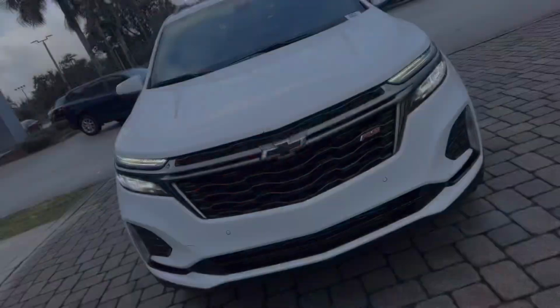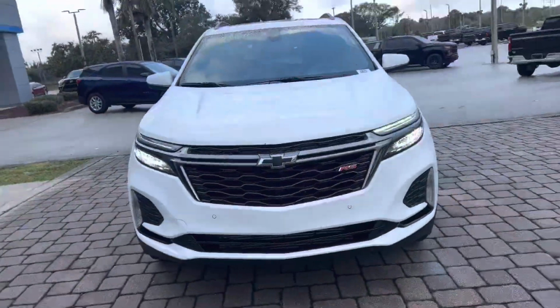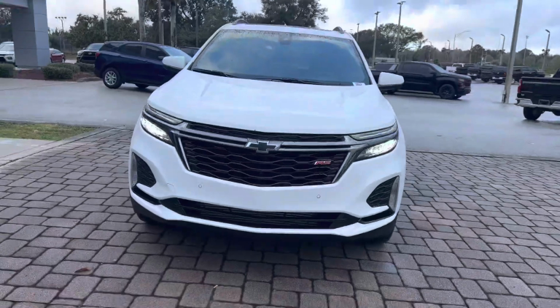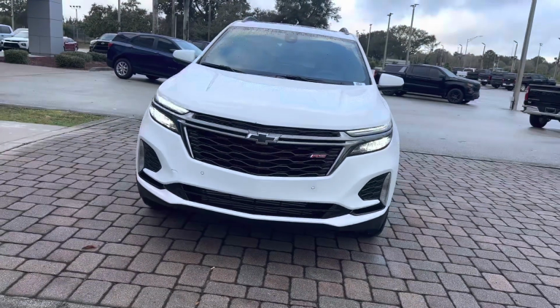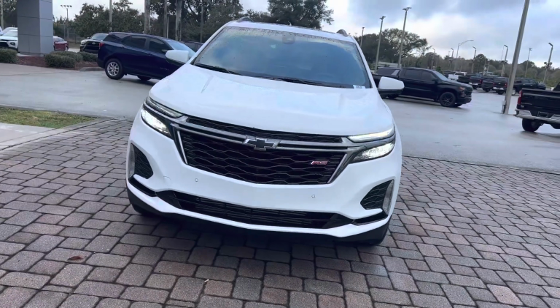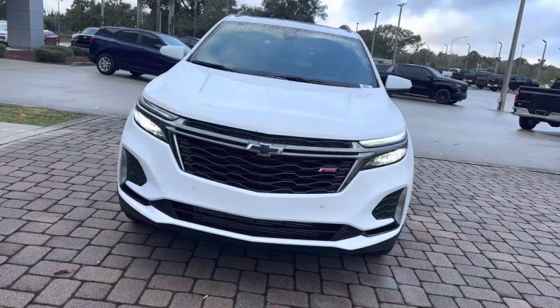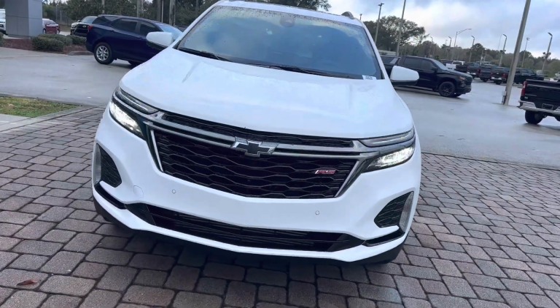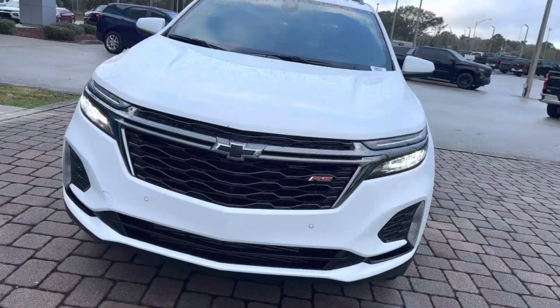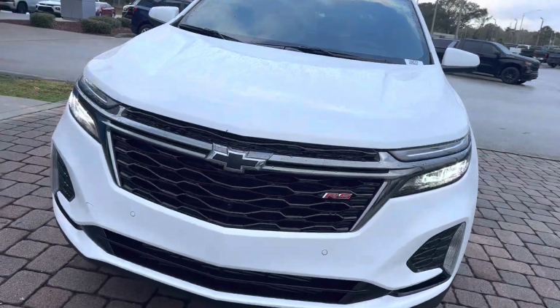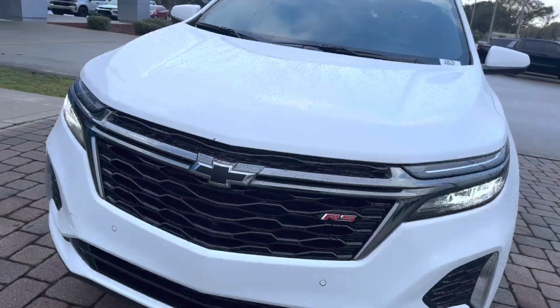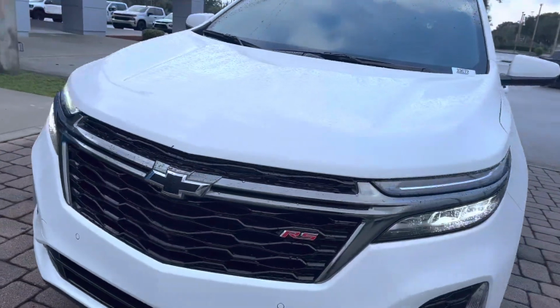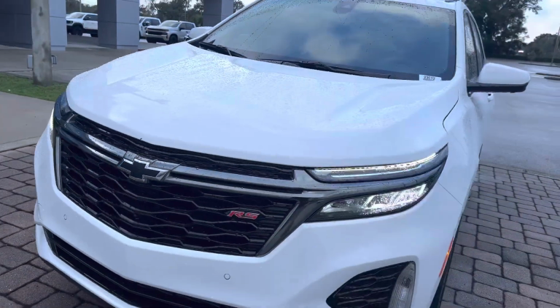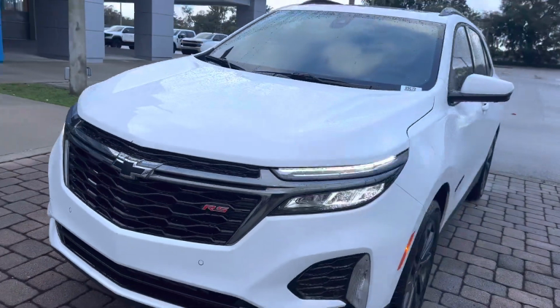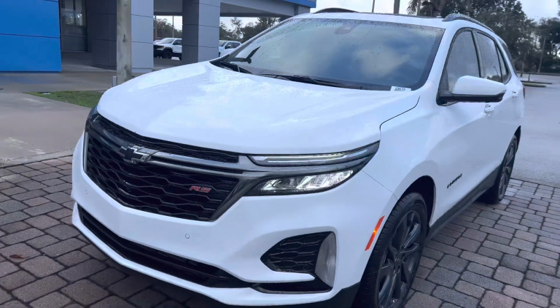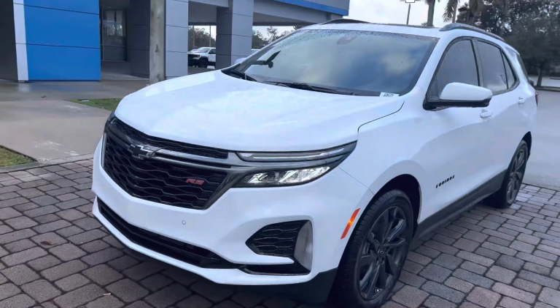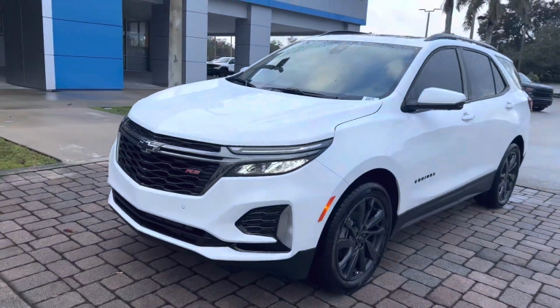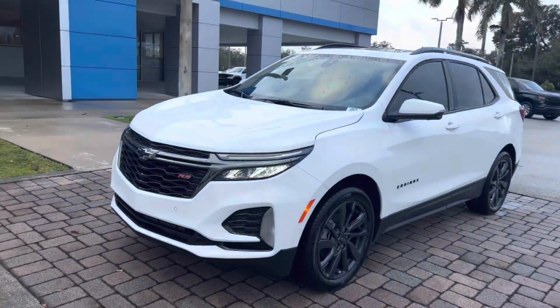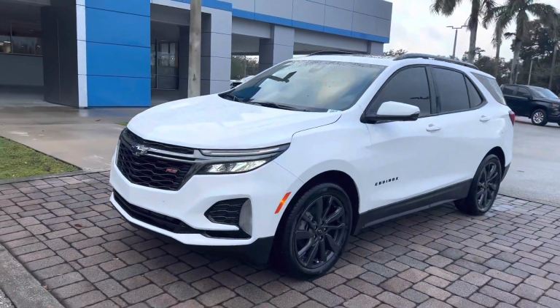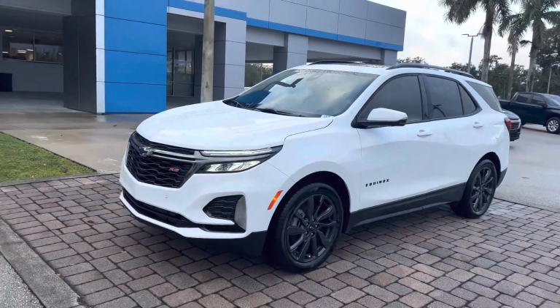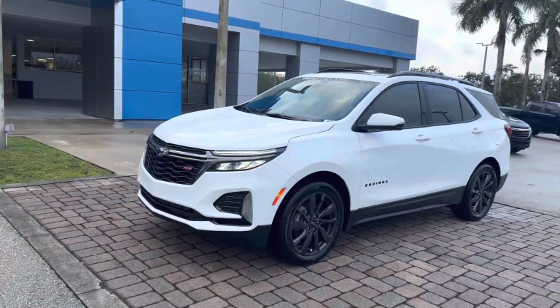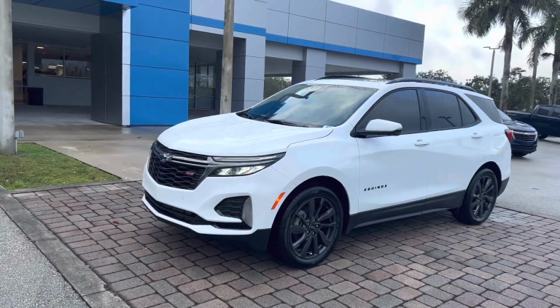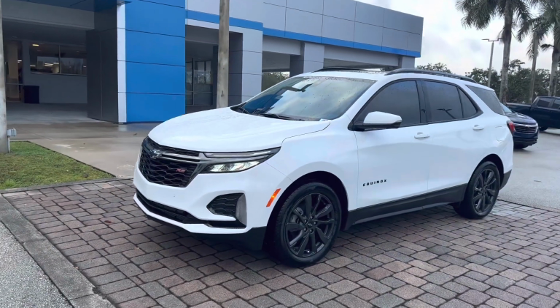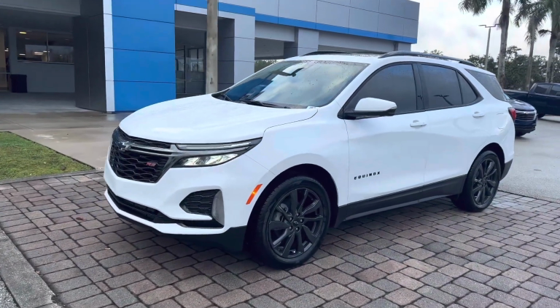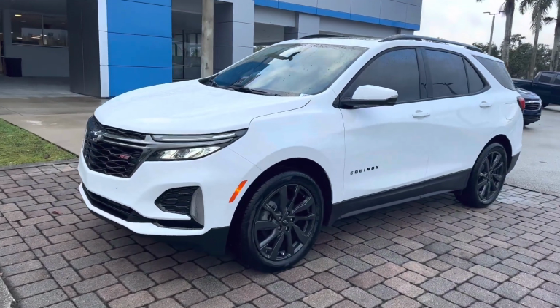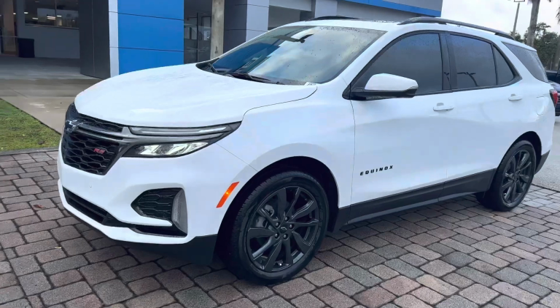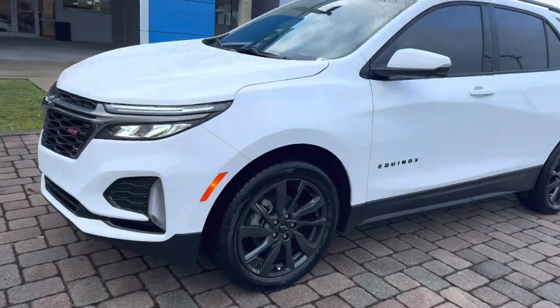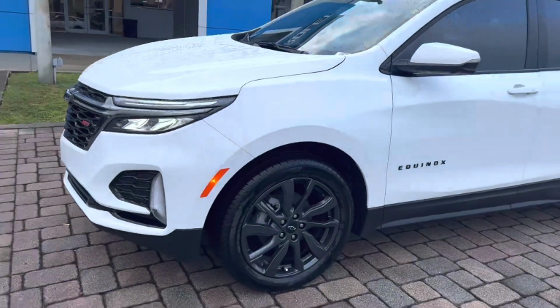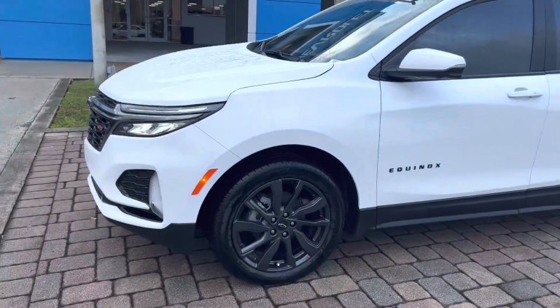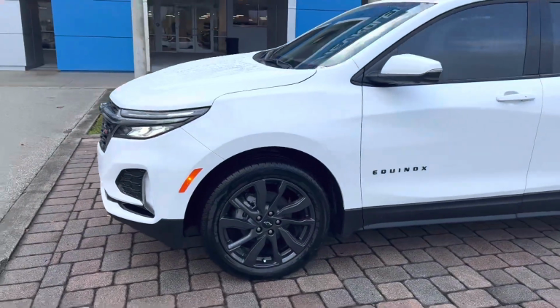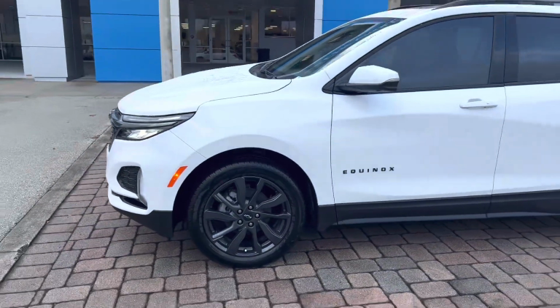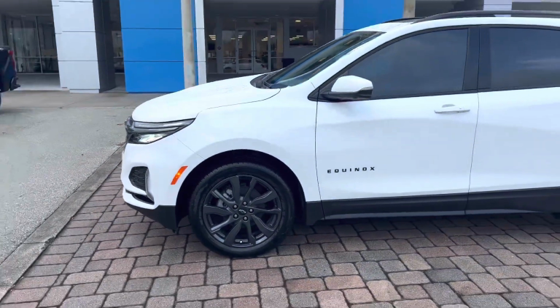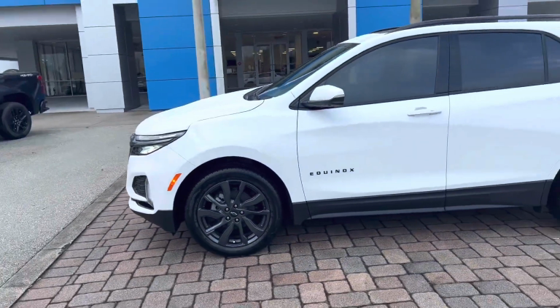What's going on Christina, this is Matthew here at Regal Chevrolet. We're at 925 Bartow Road in Lakeland, Florida. I wanted to send you a quick video of this beautiful 2023 Chevy Equinox RS — RS means Rally Sport.